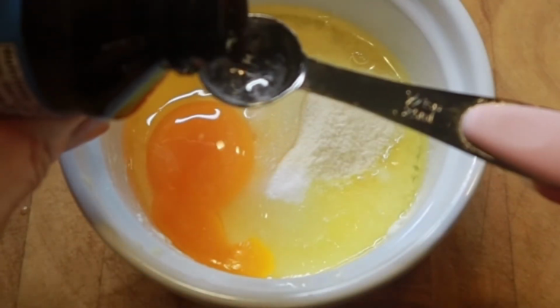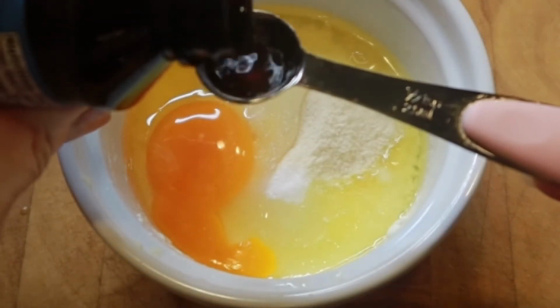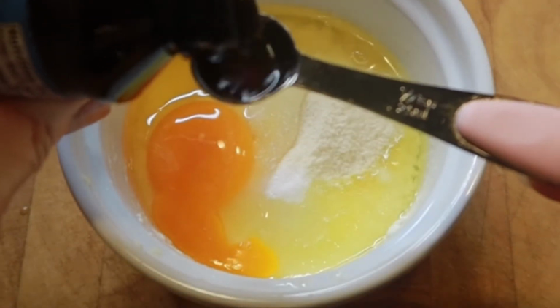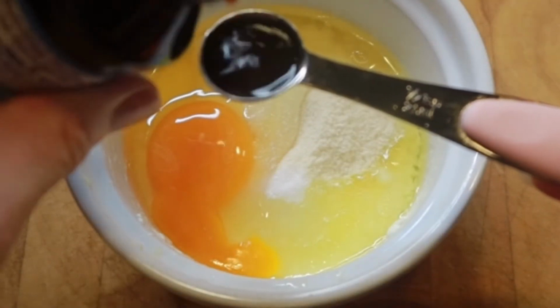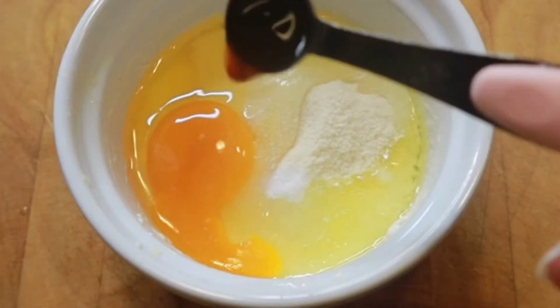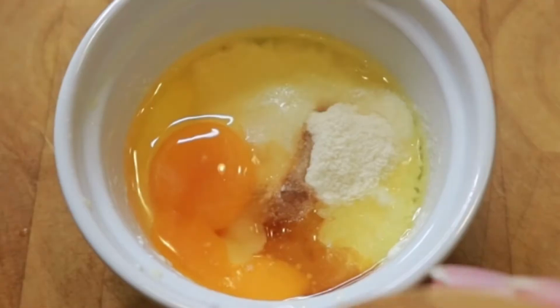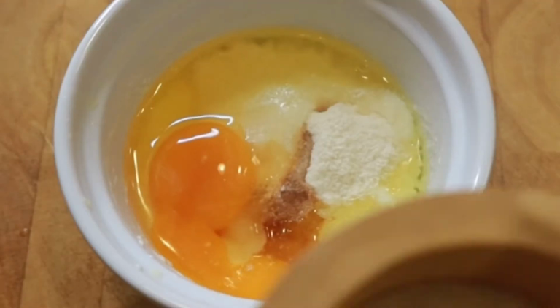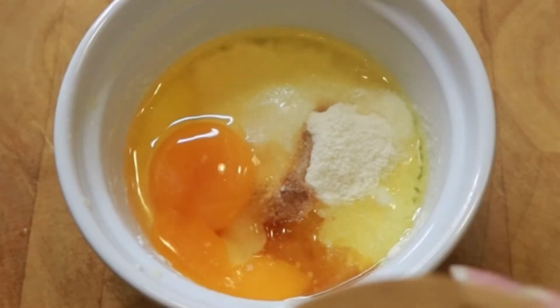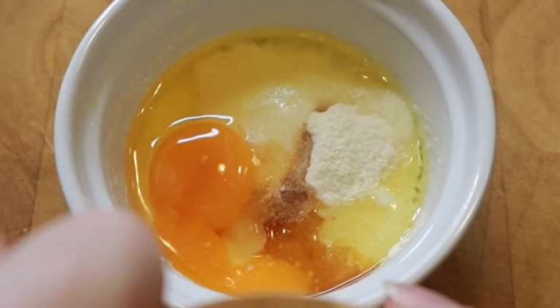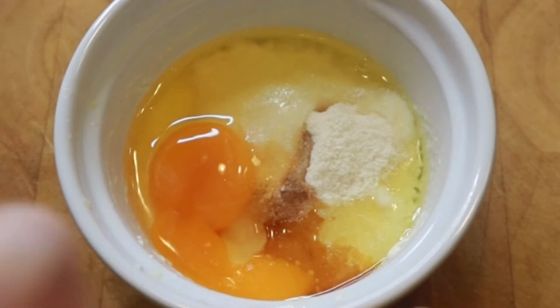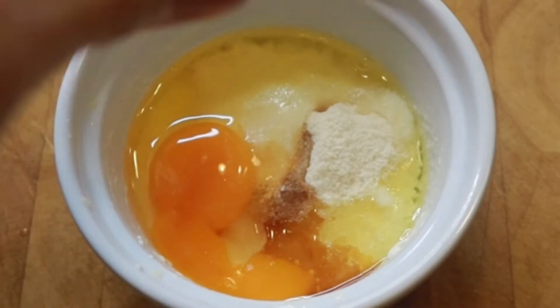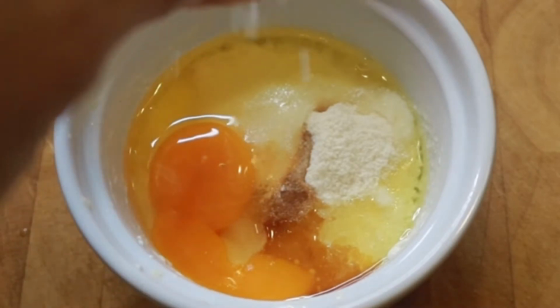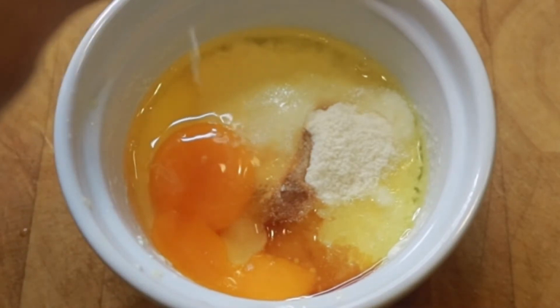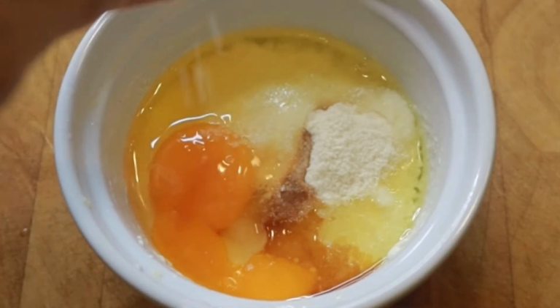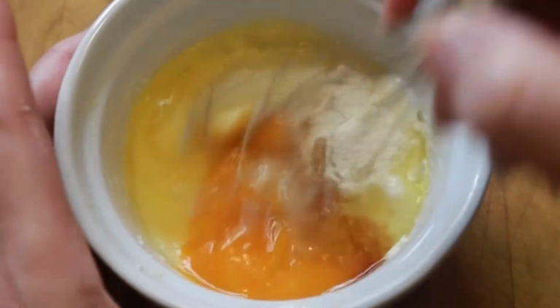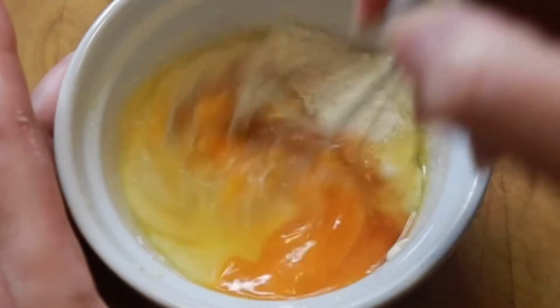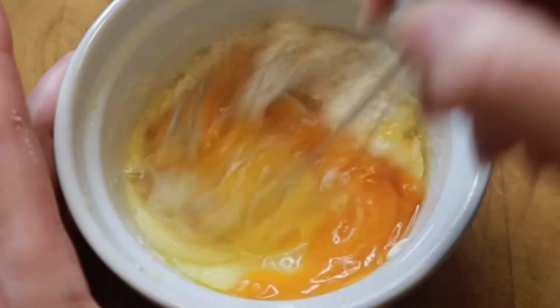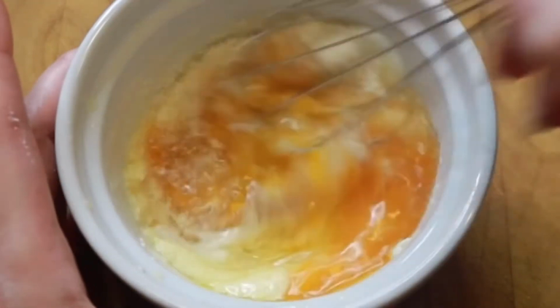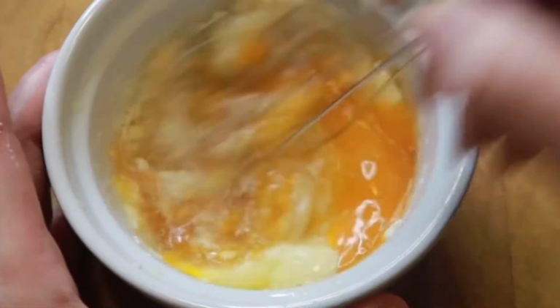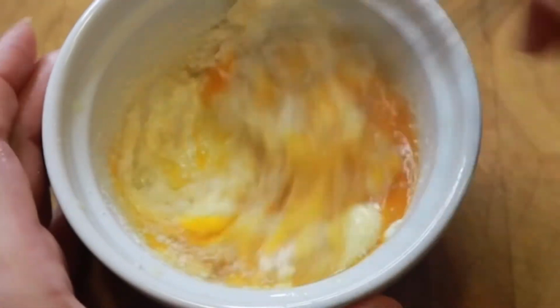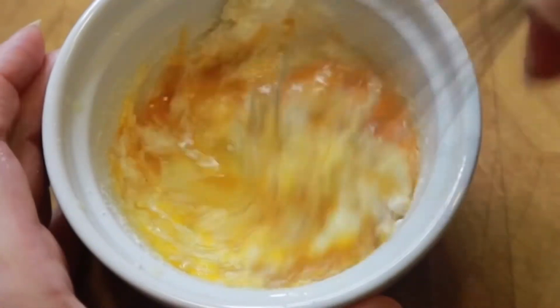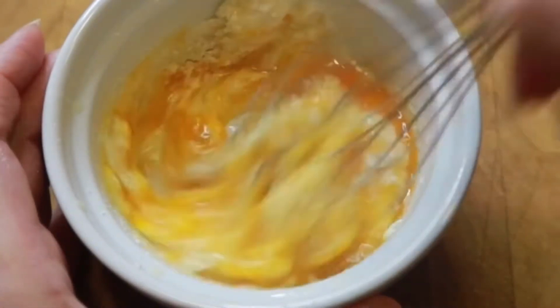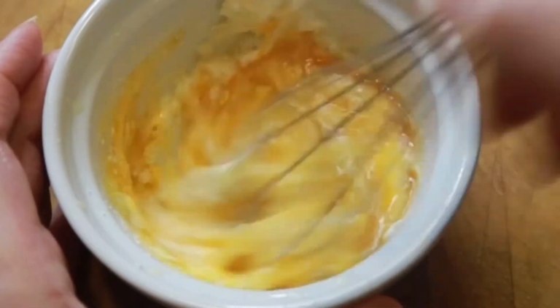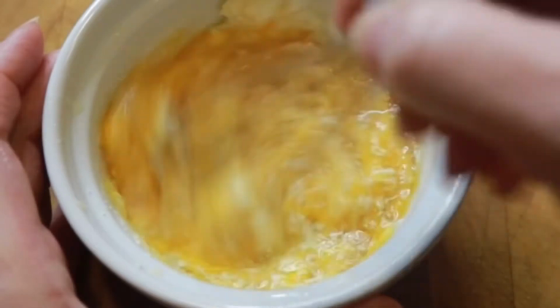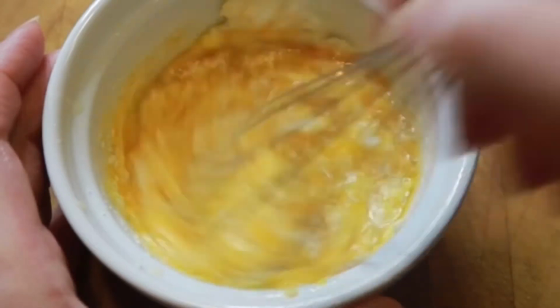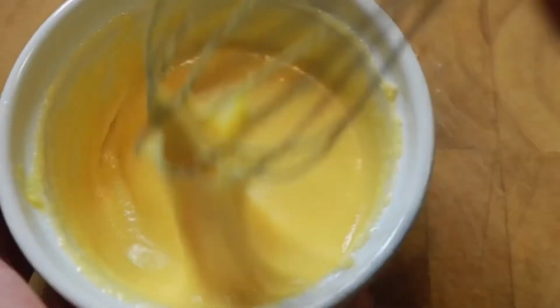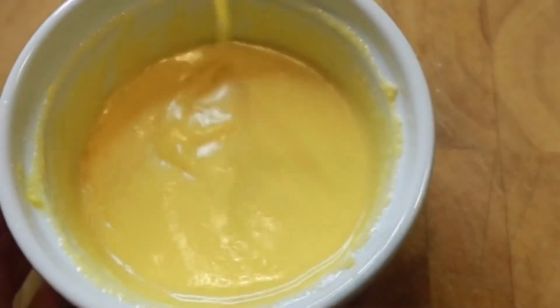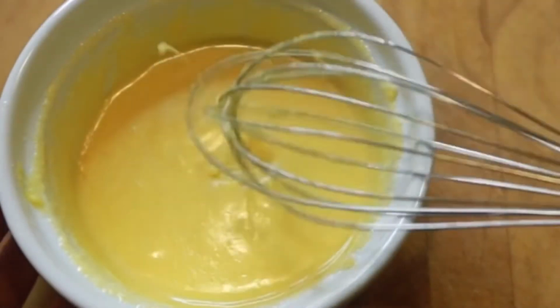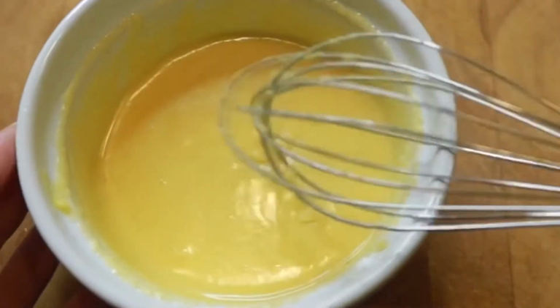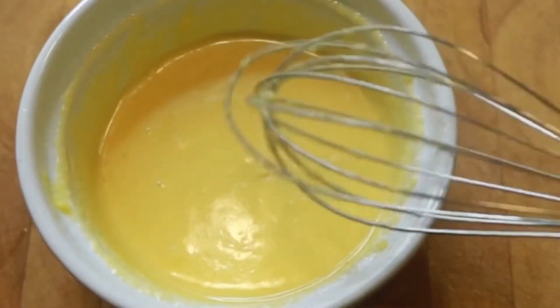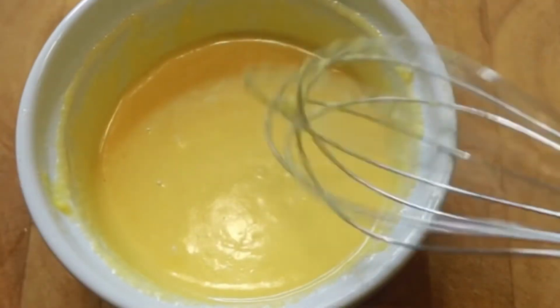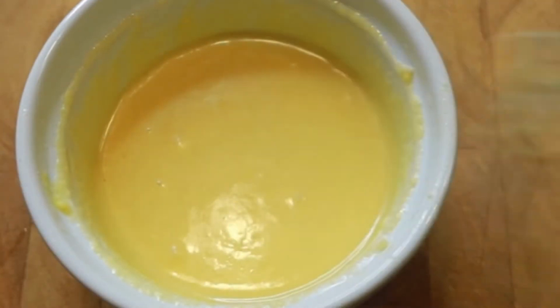Once everything for the cake is together, whisk it till it becomes nice and smooth. You can microwave it on high for 60 seconds and you're left with this gorgeous vanilla light and fluffy cake.